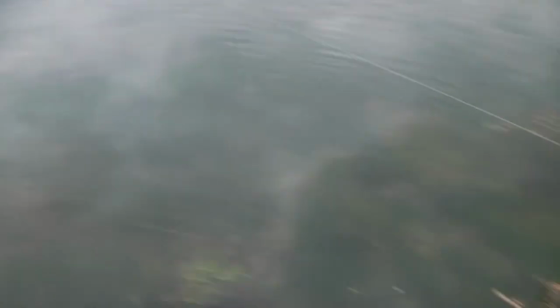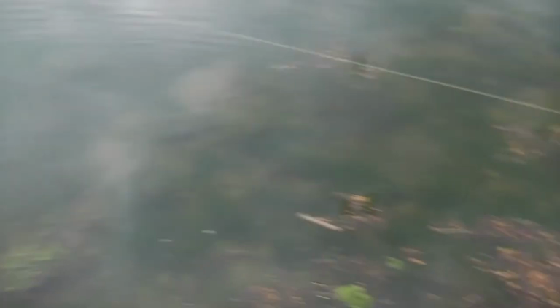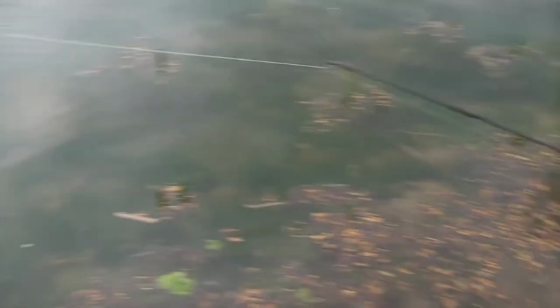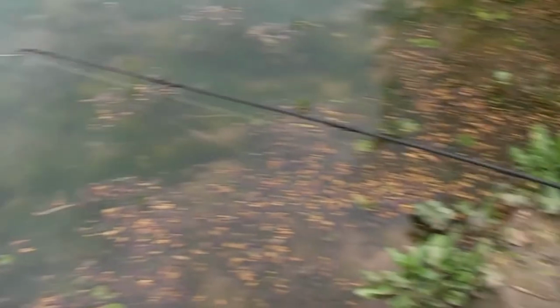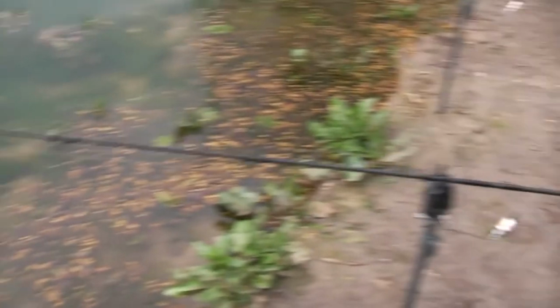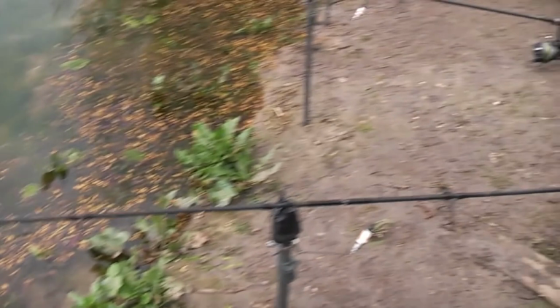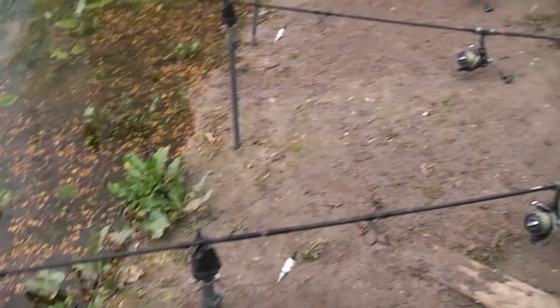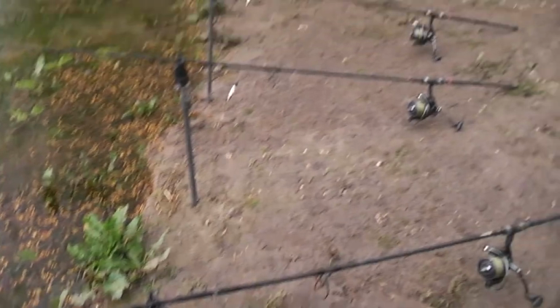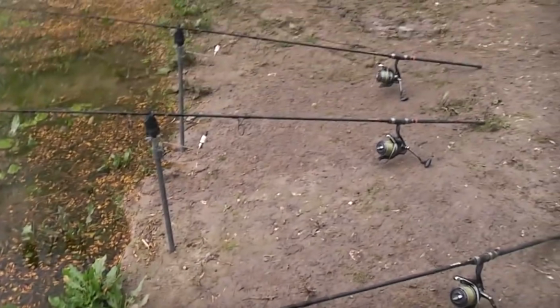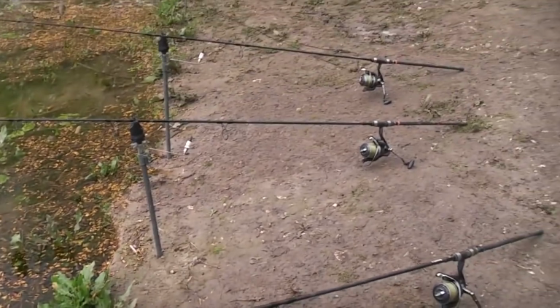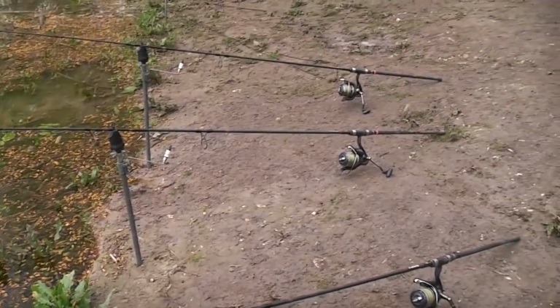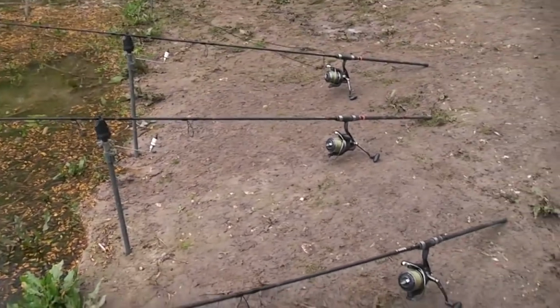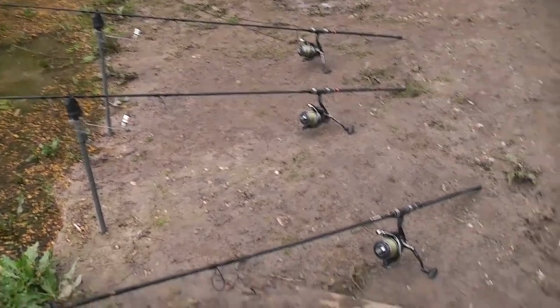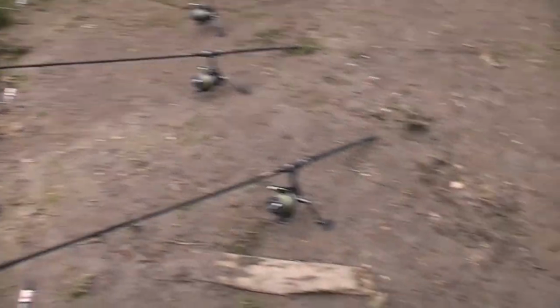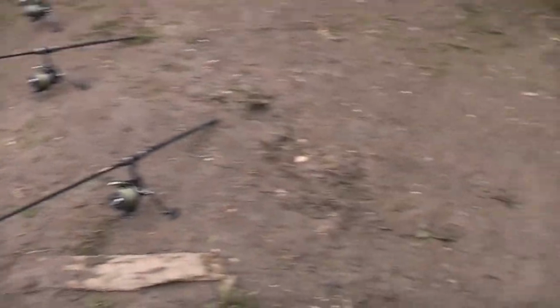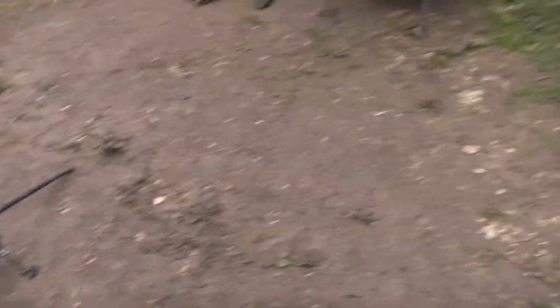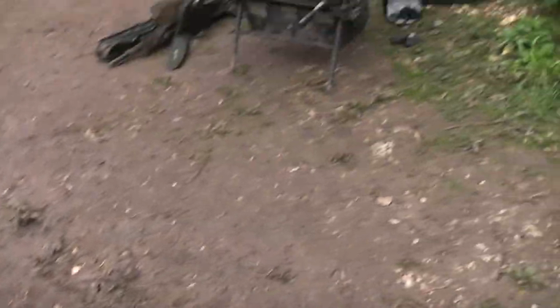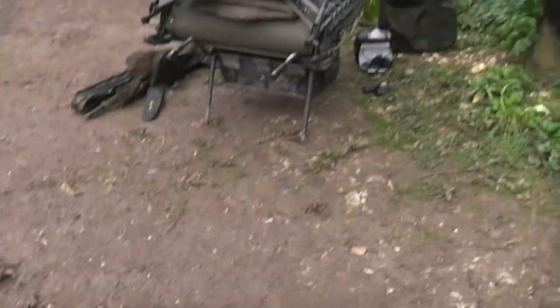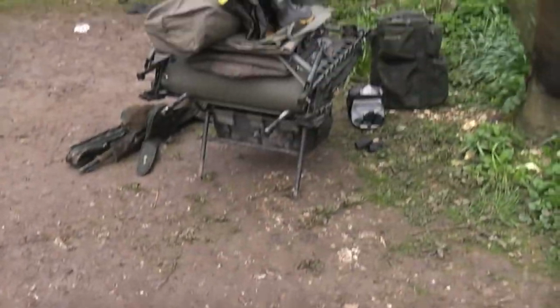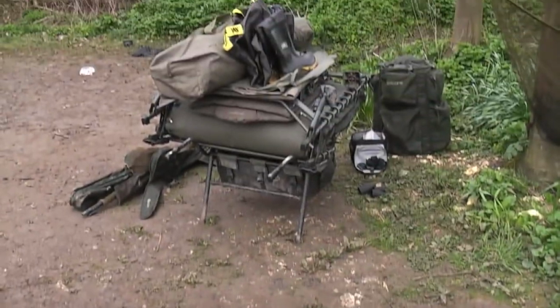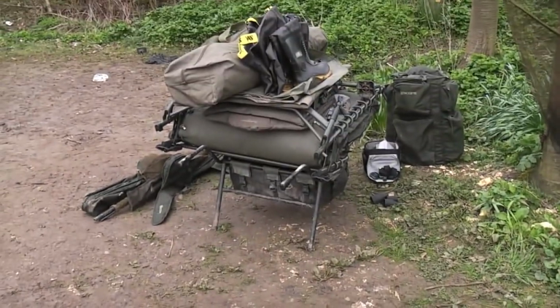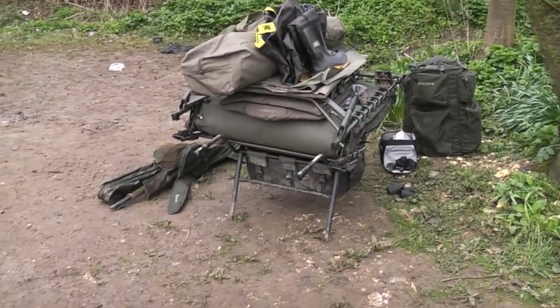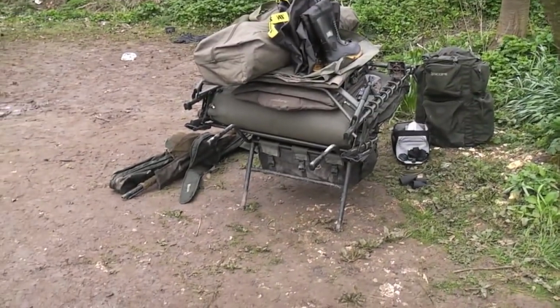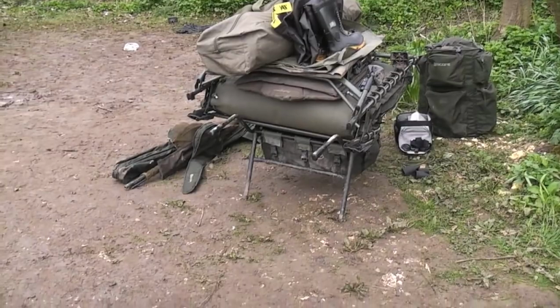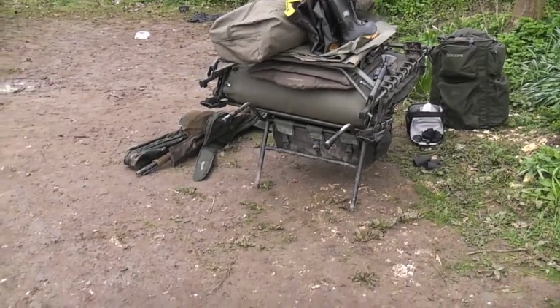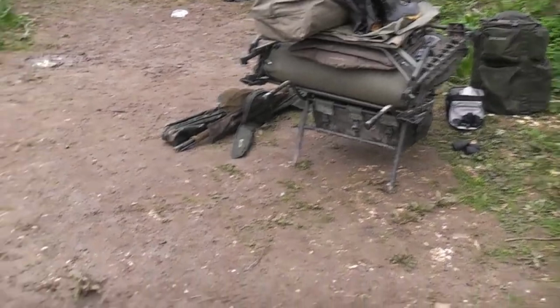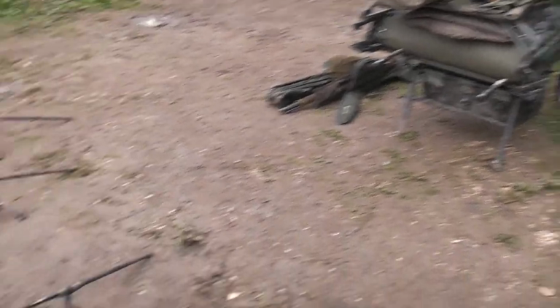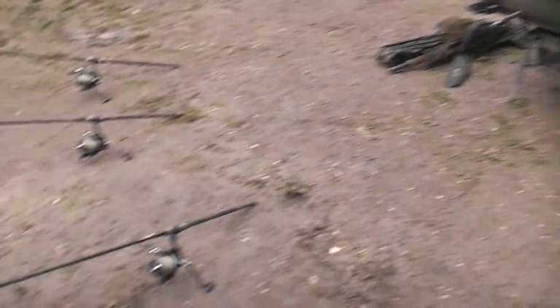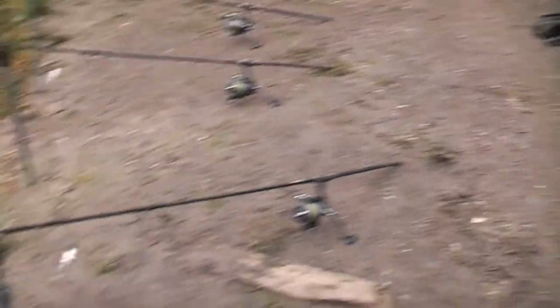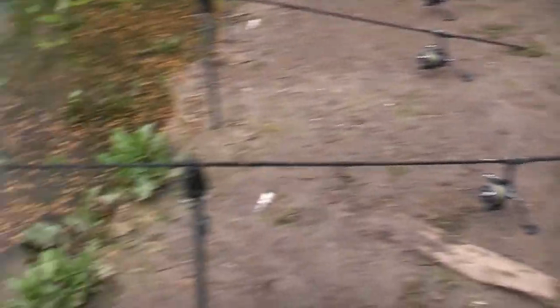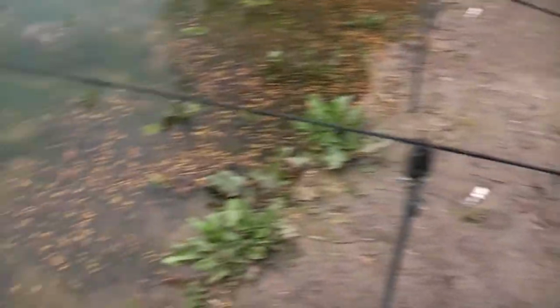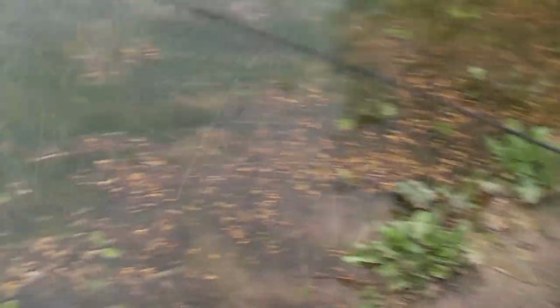Right, just the rods to pack away as we head off to work. Another successful overnighter.